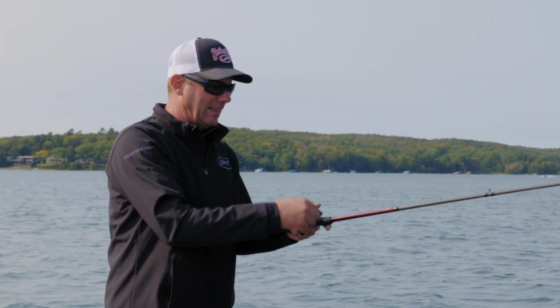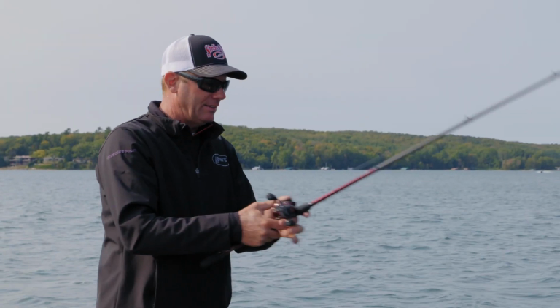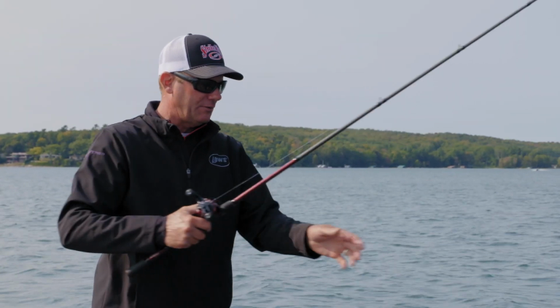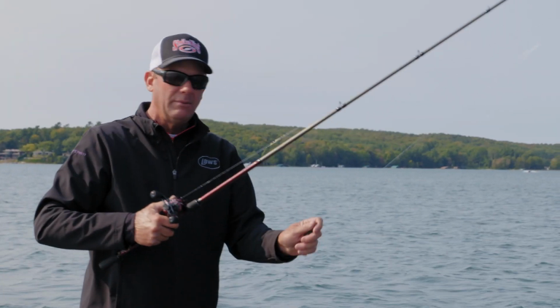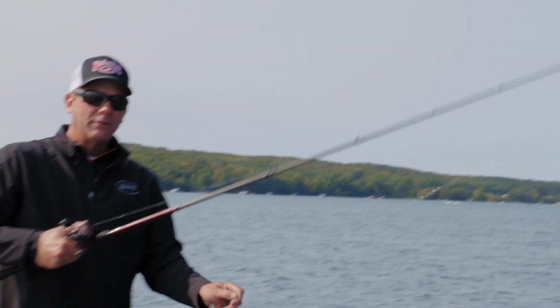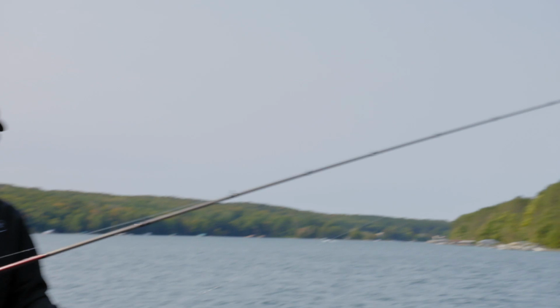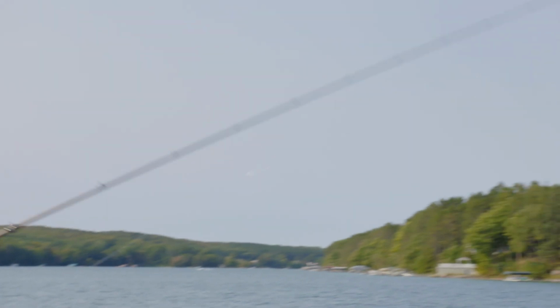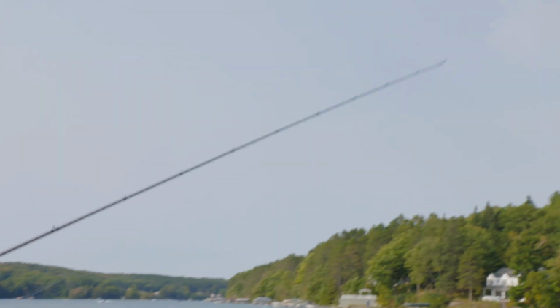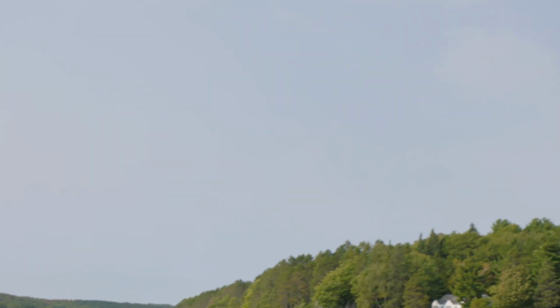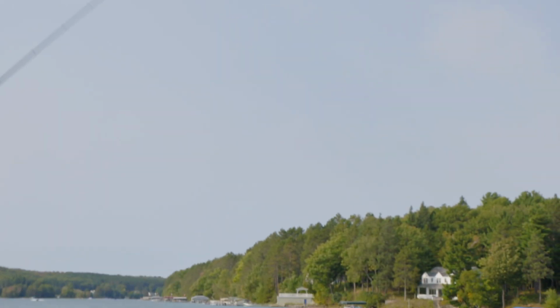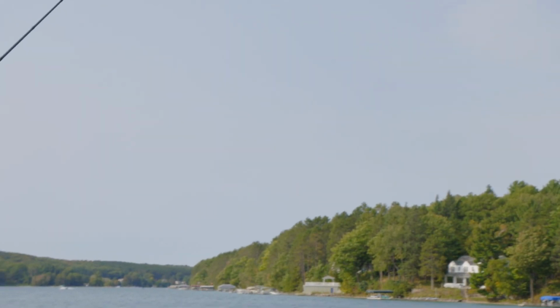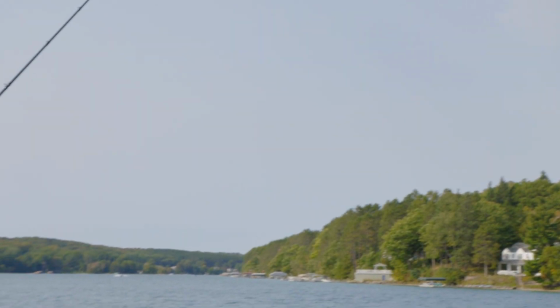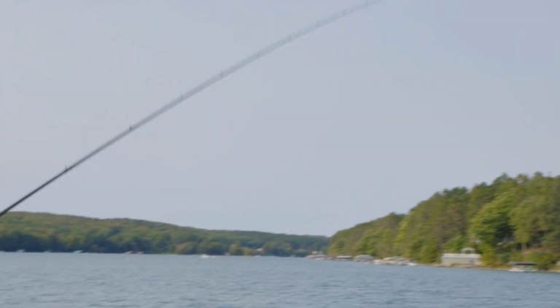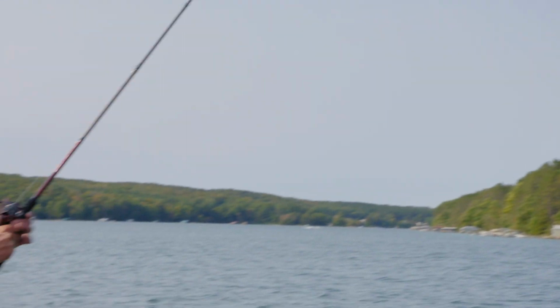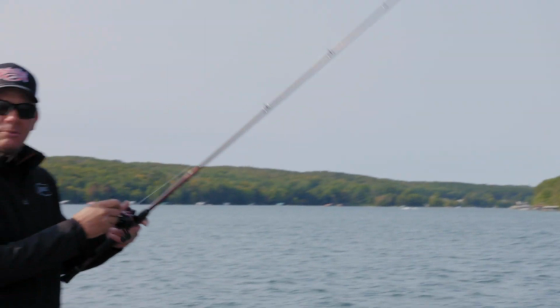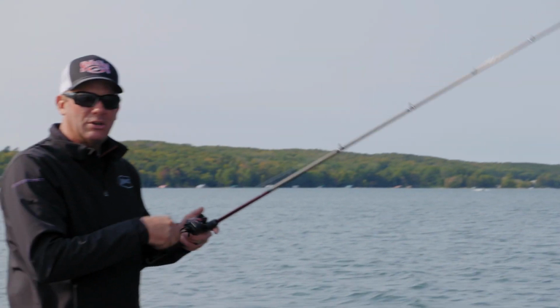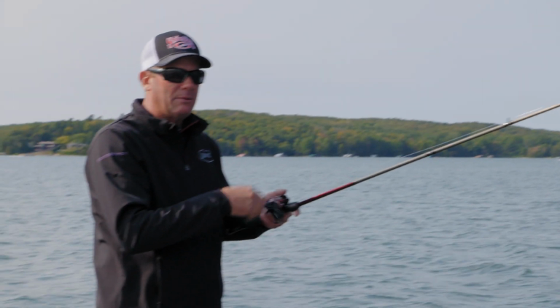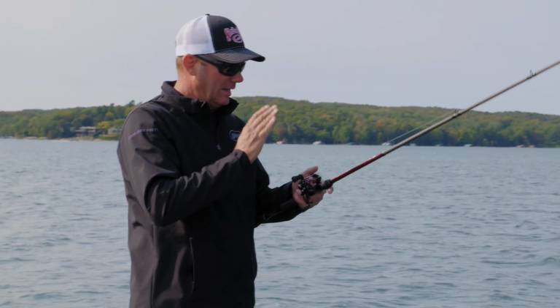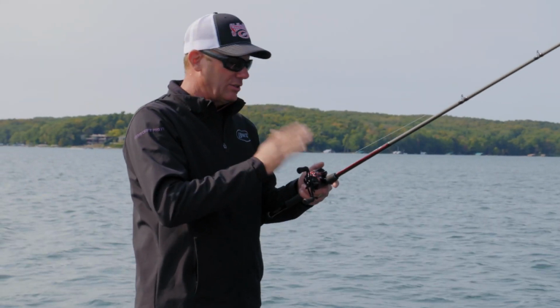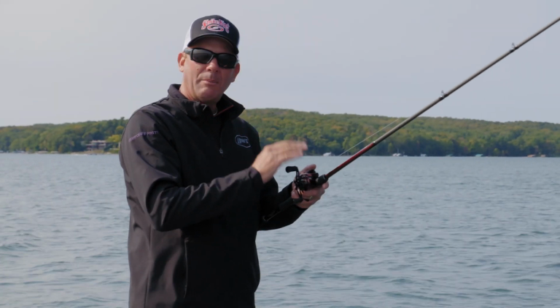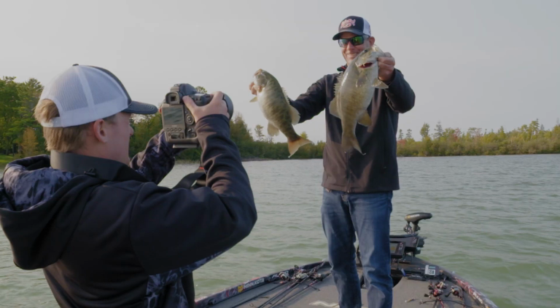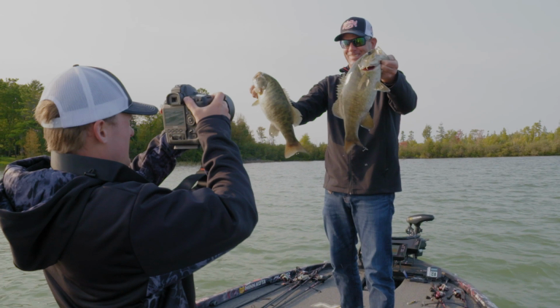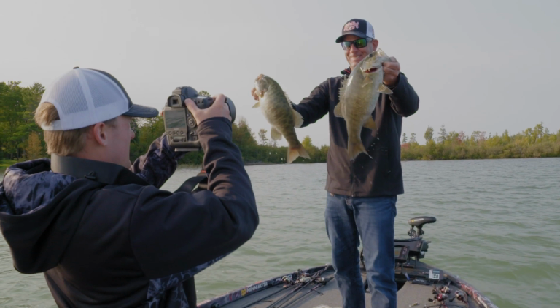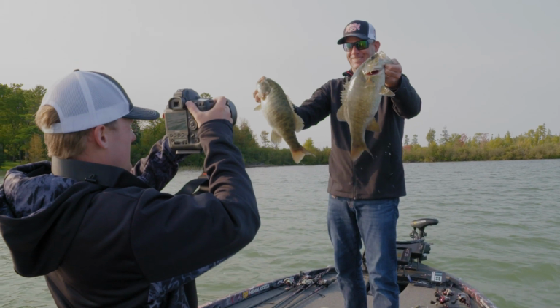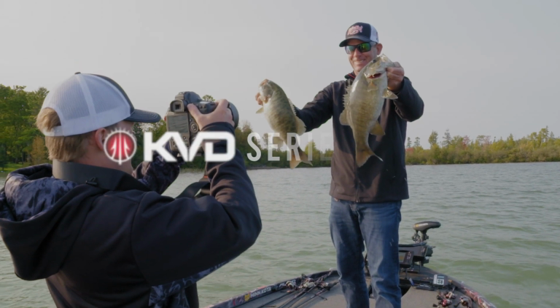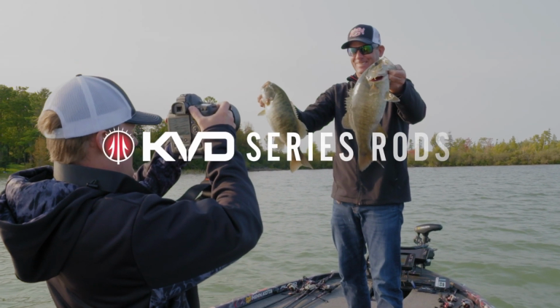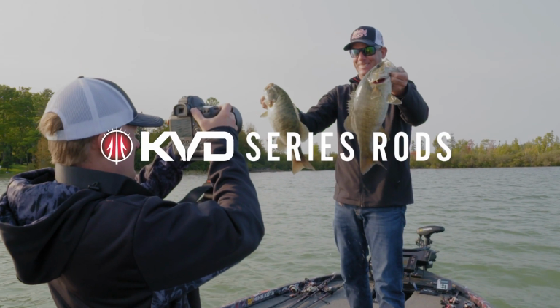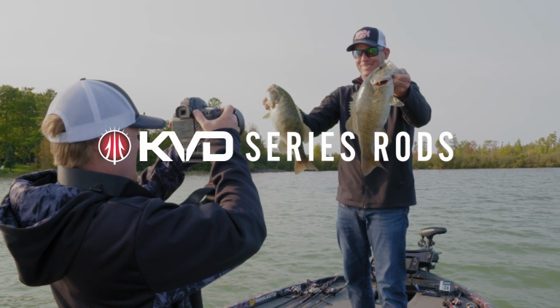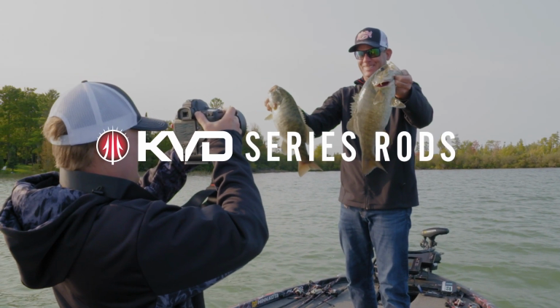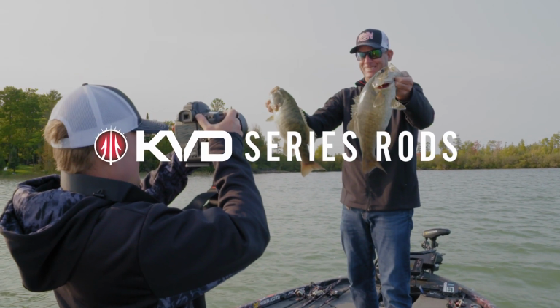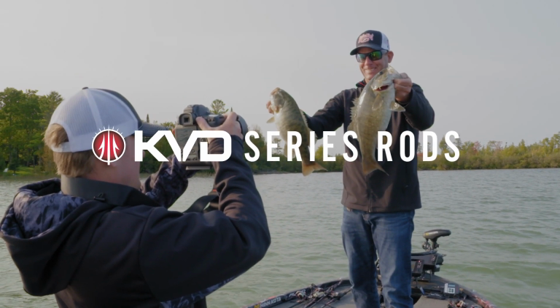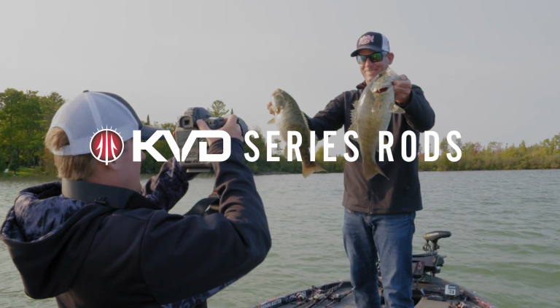It's got a lot of backbone, but it's still got that nice soft tip for feel. A lot of people might even like it as a close-in pitching rod. It's just one of my favorites in the line and one that I use for a lot of different techniques.